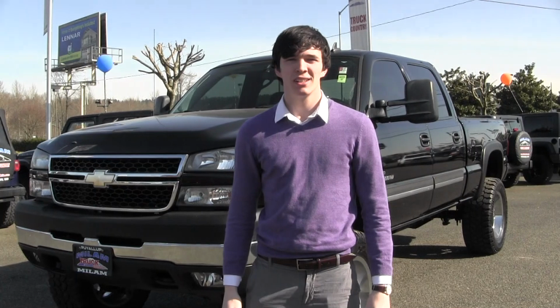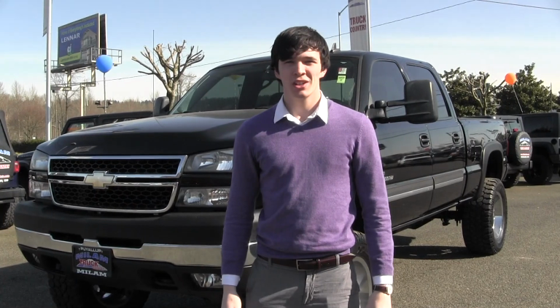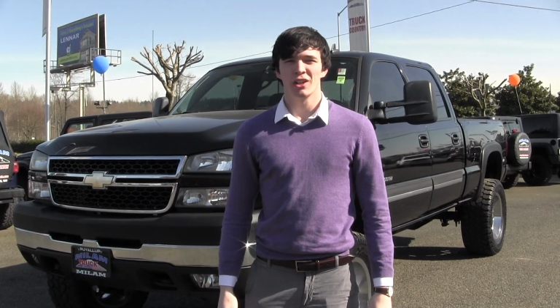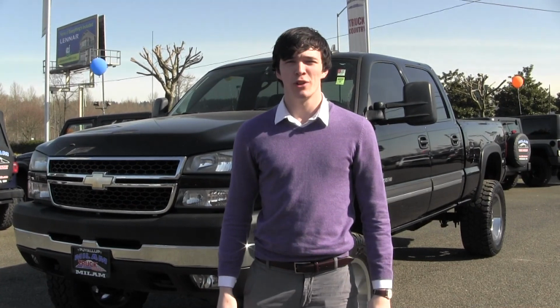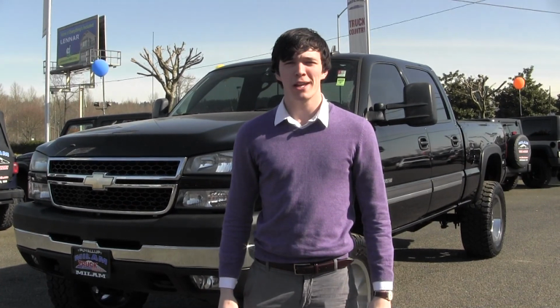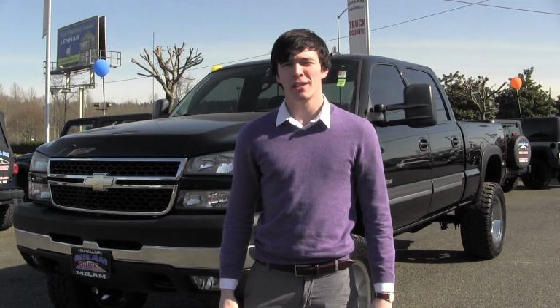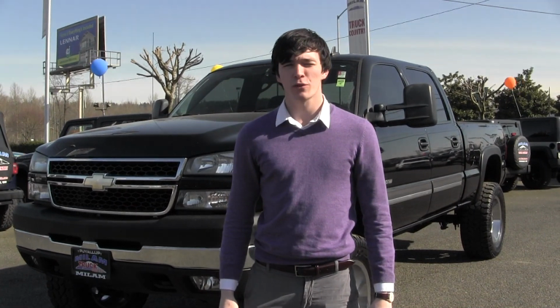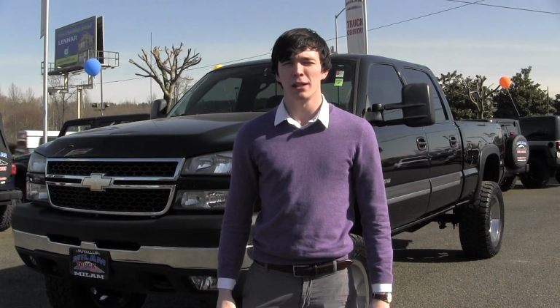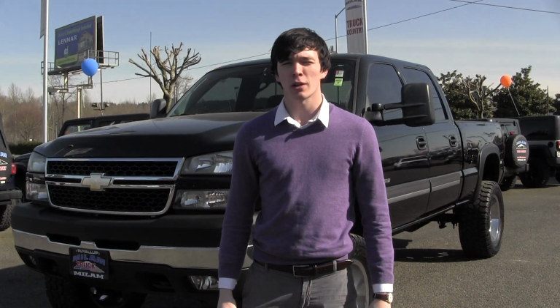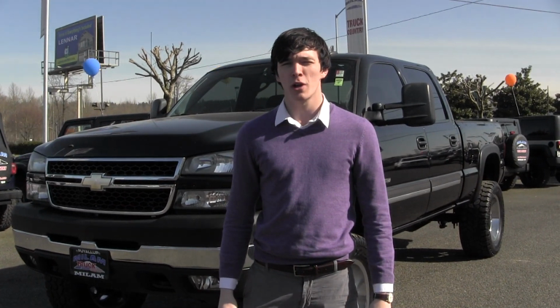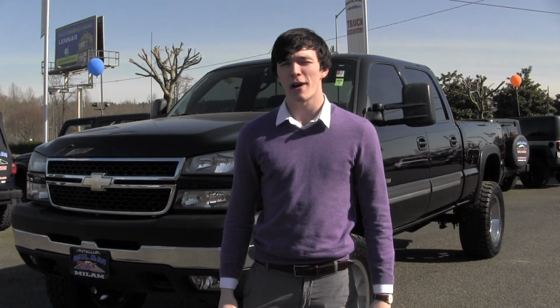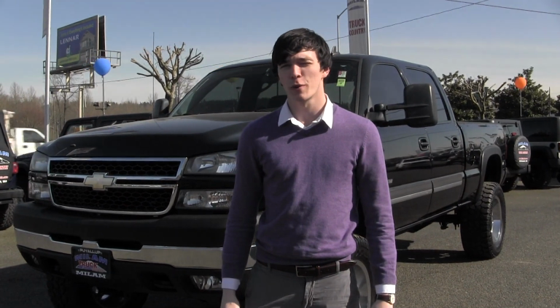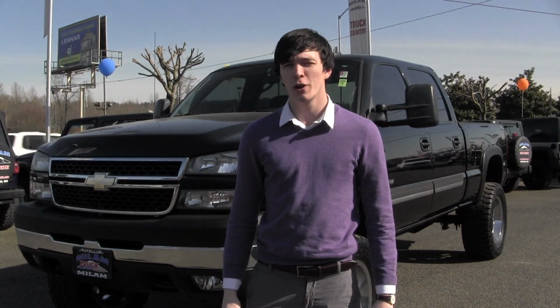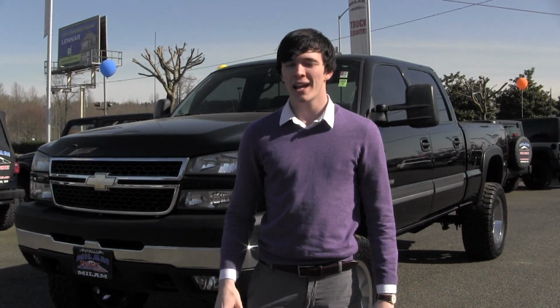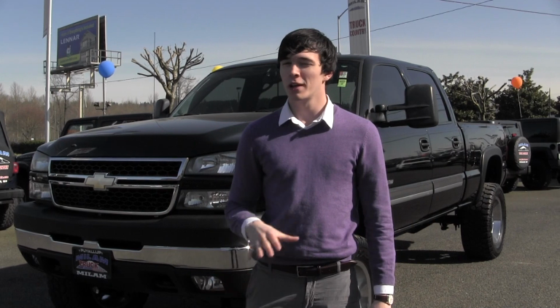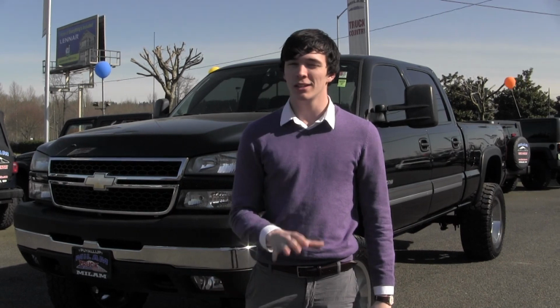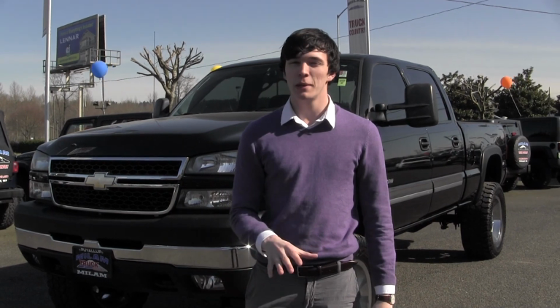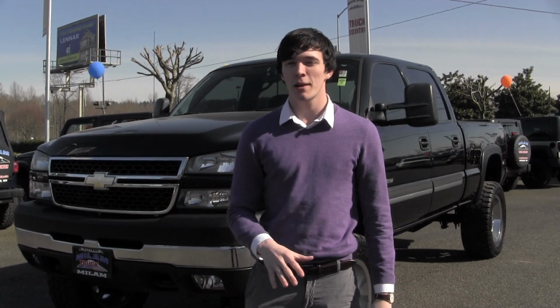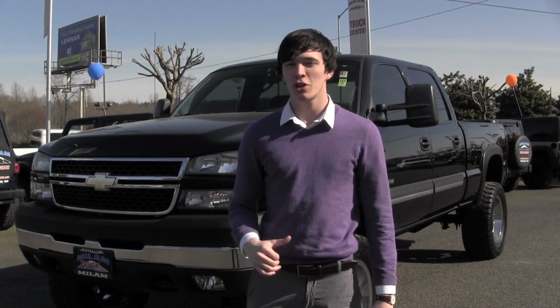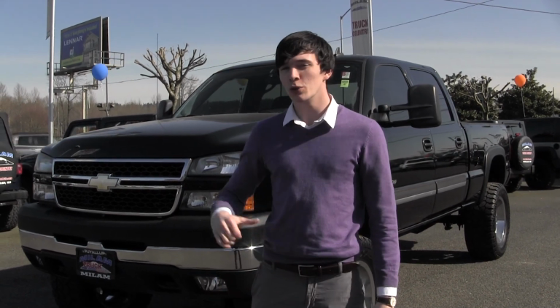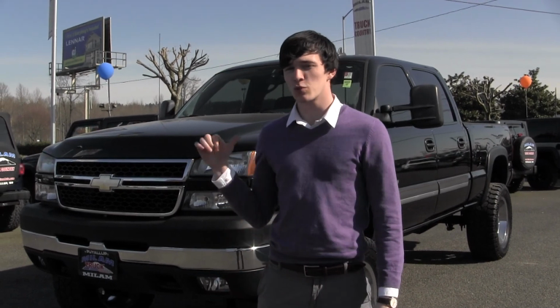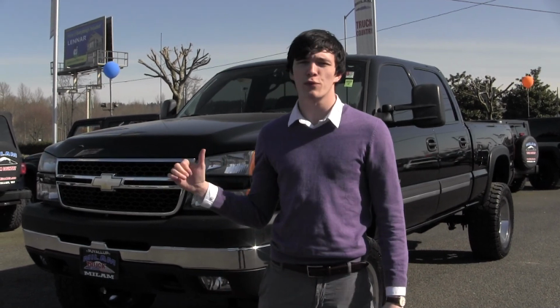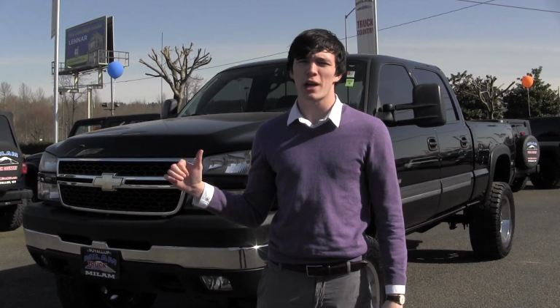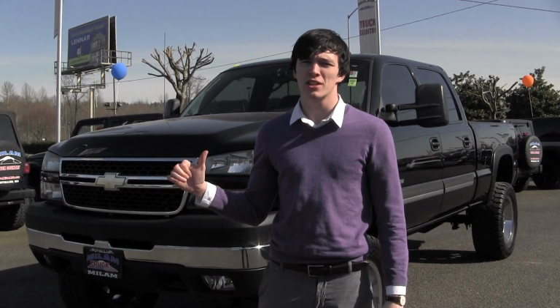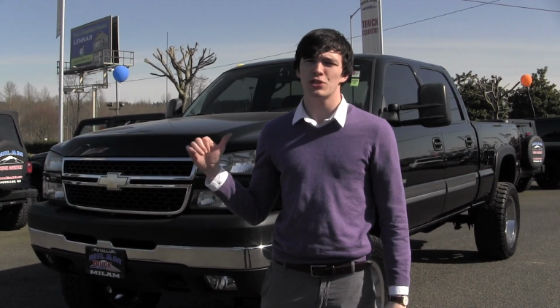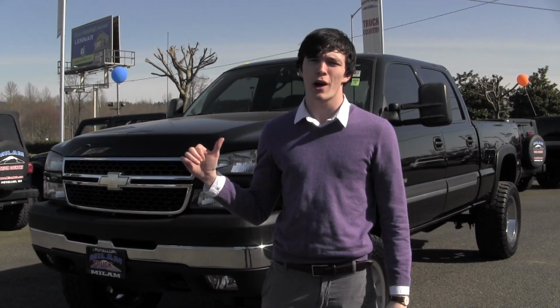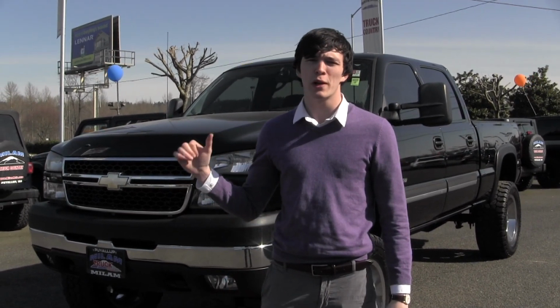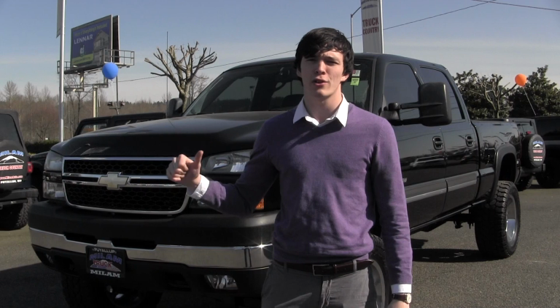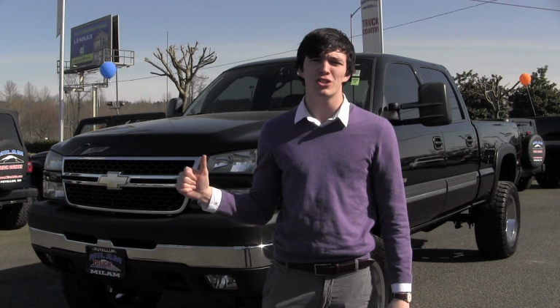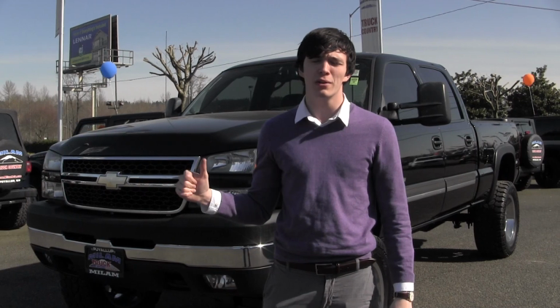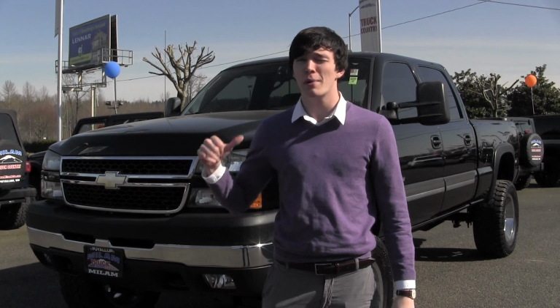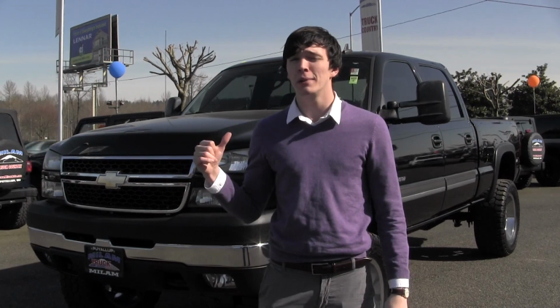Good afternoon everybody. I'm John Diggs over at Milam Truck Country off the 500 River Road. I want to take a little bit of time to show you this wonderful 2006 Chevy Silverado 2500 HD that I have behind me.